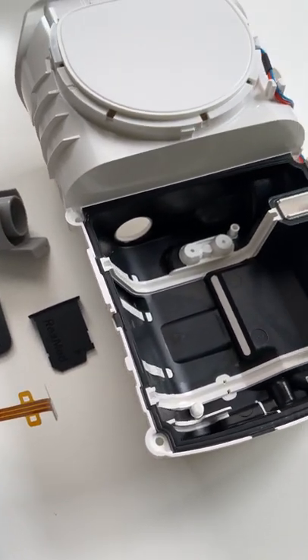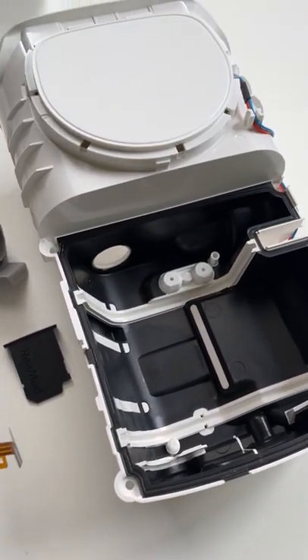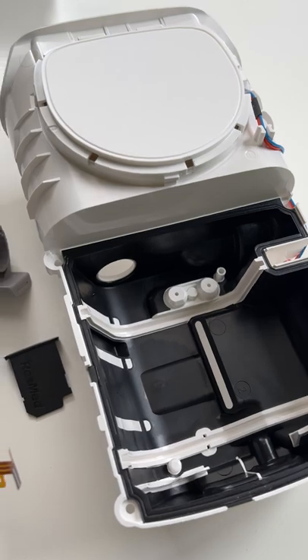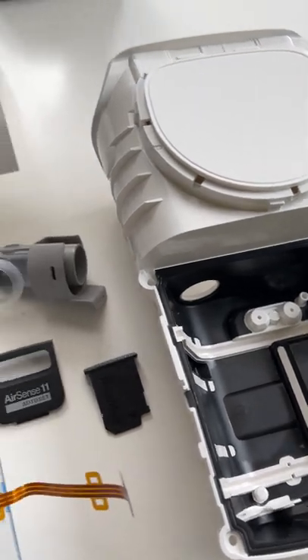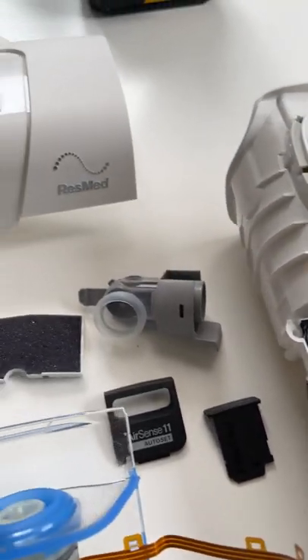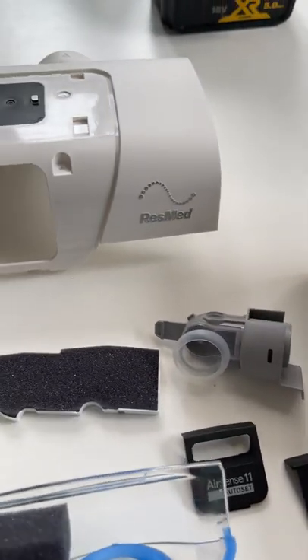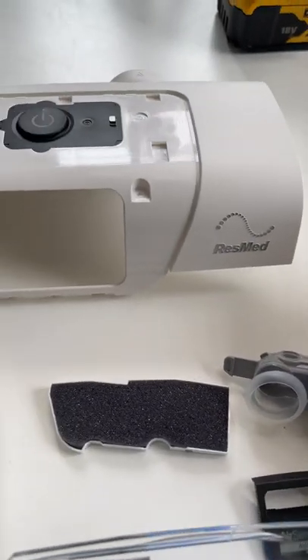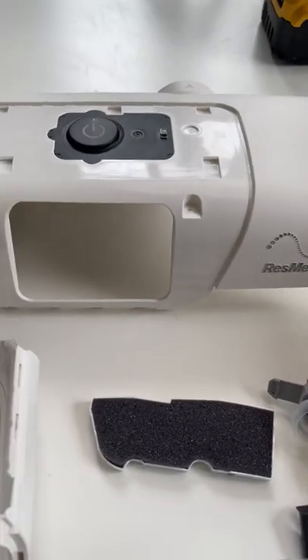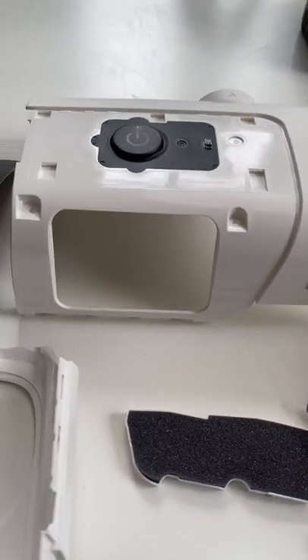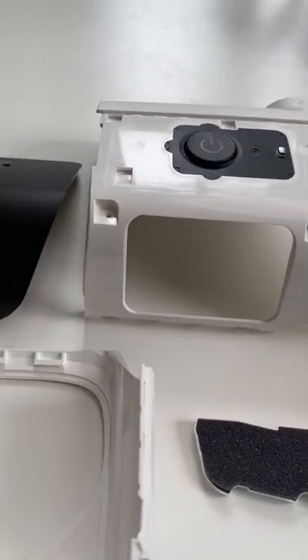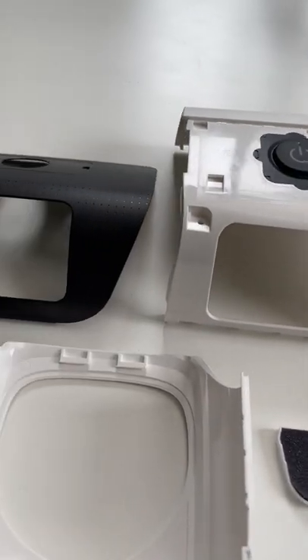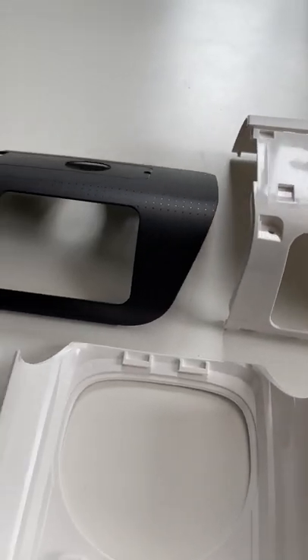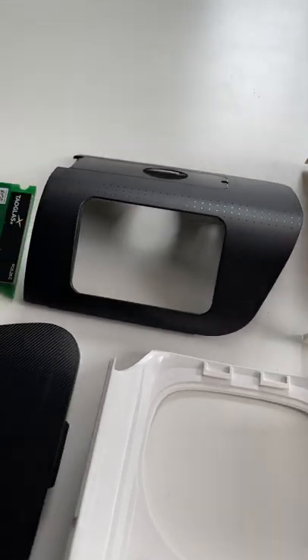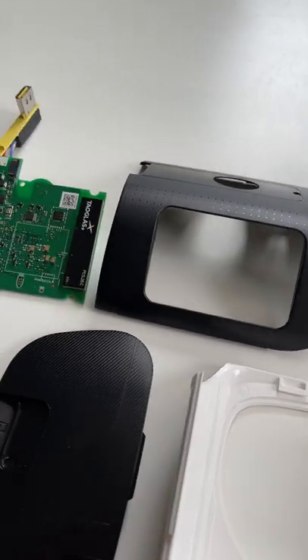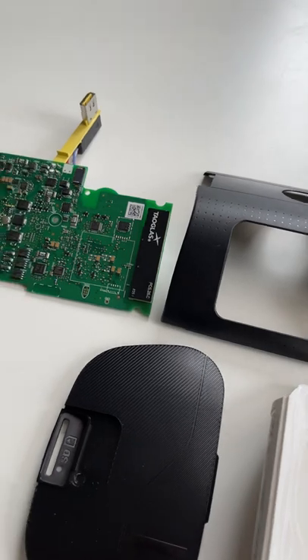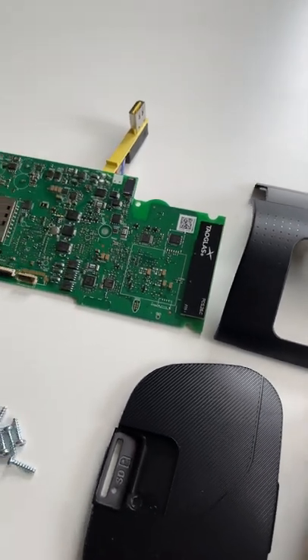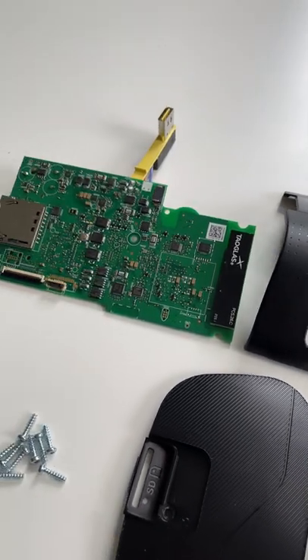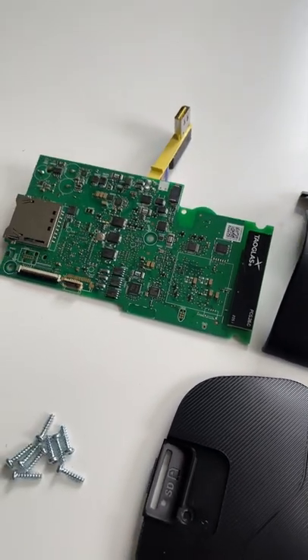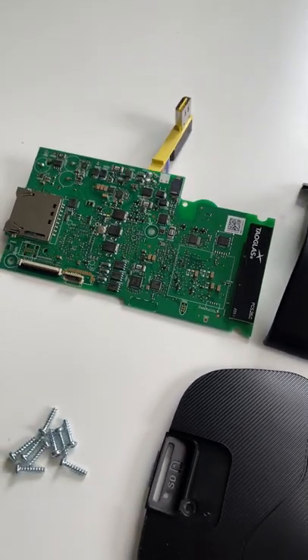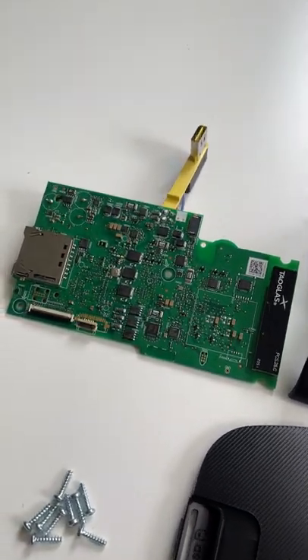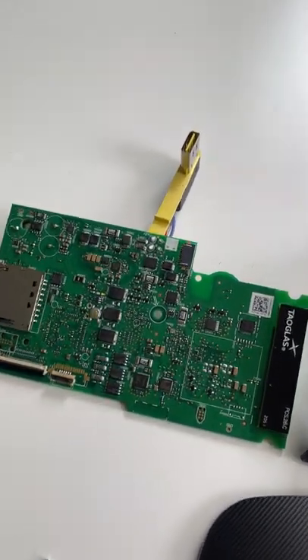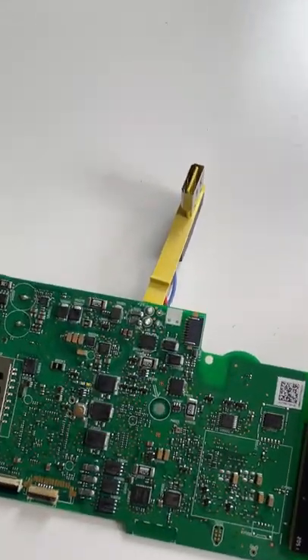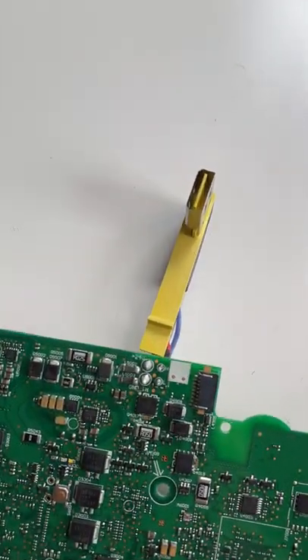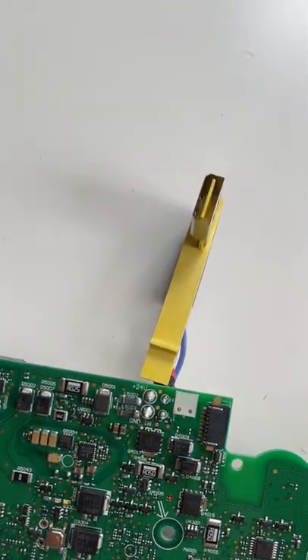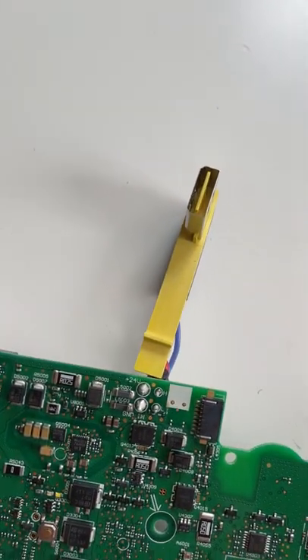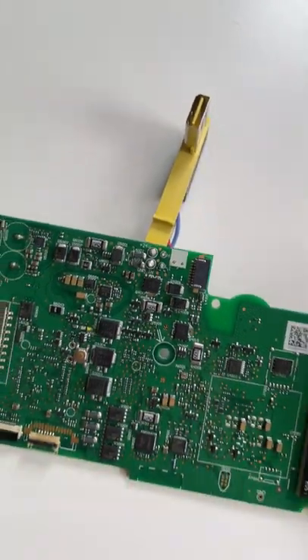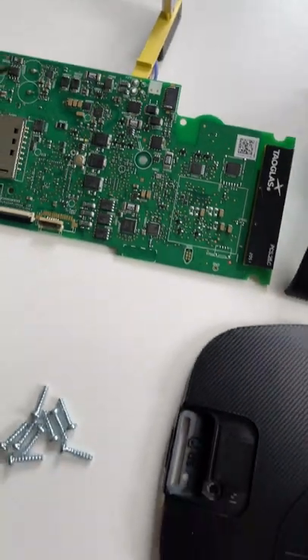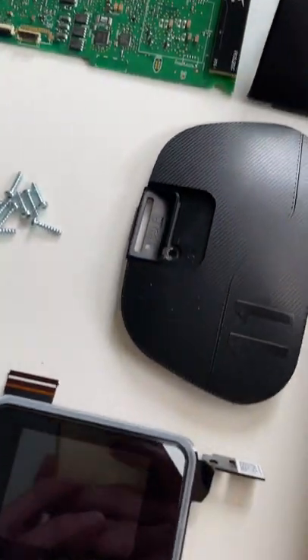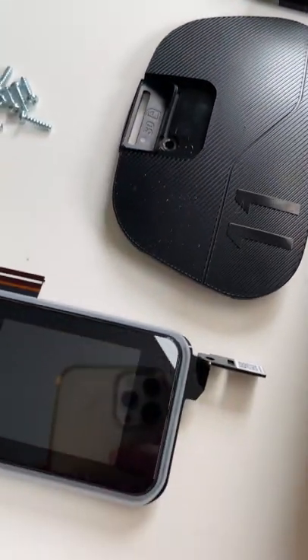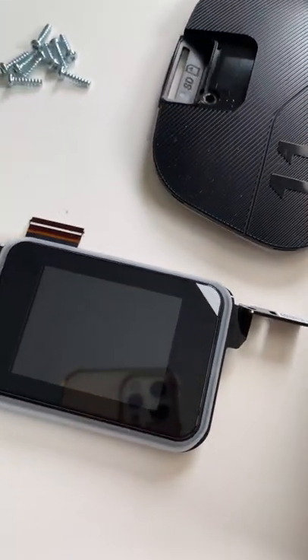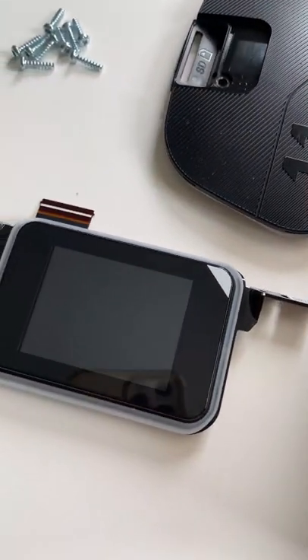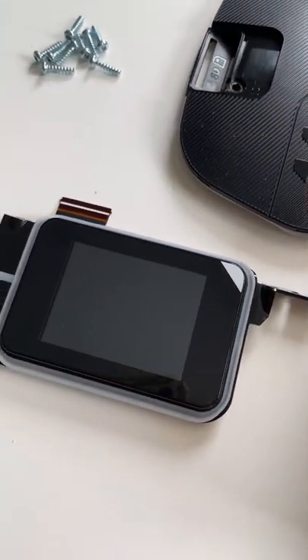Here's the outer casing, PCB board with the new power connector at the back there, and then your new touchscreen.